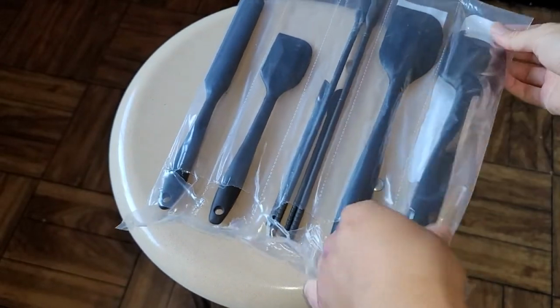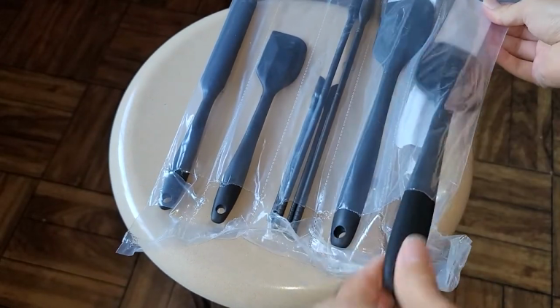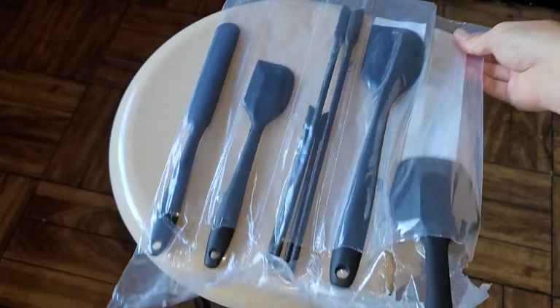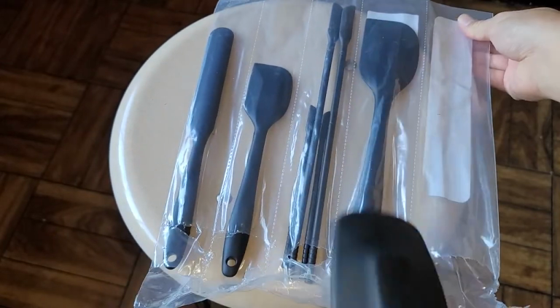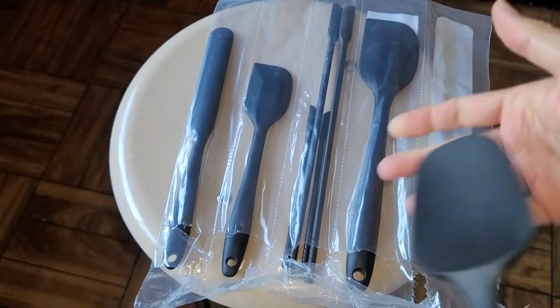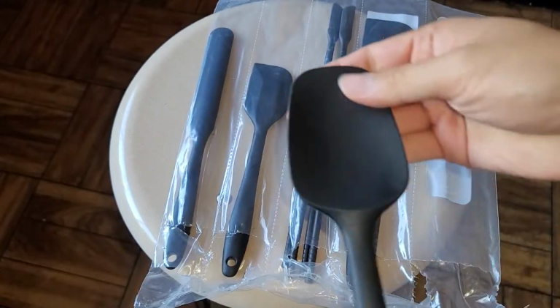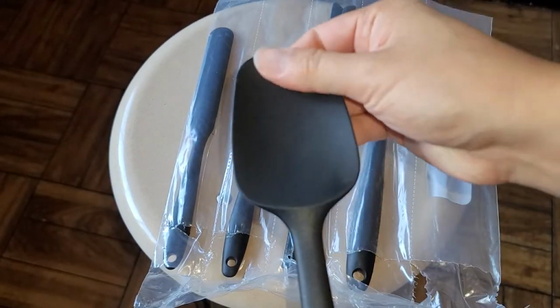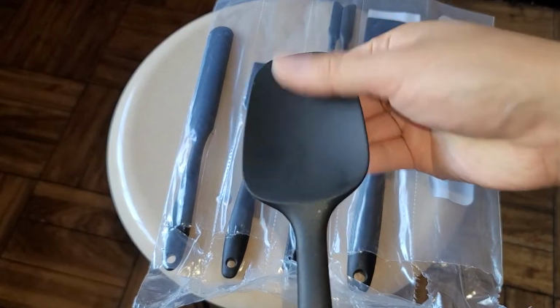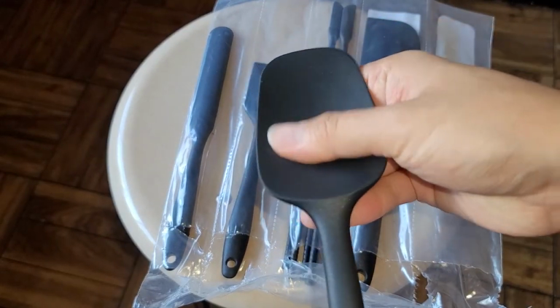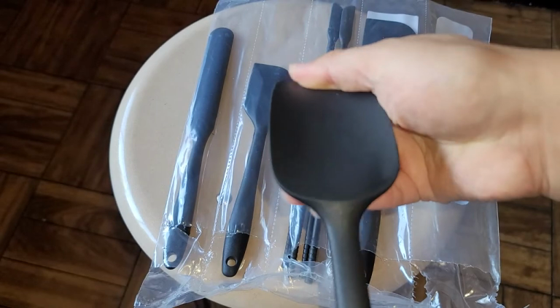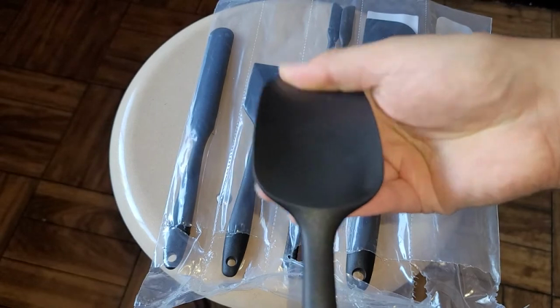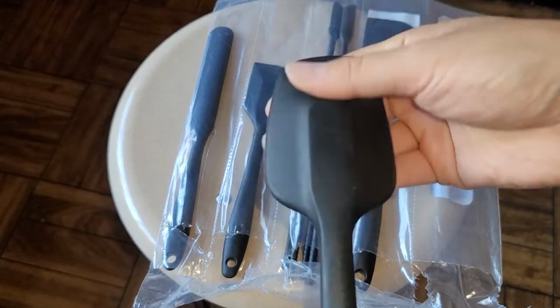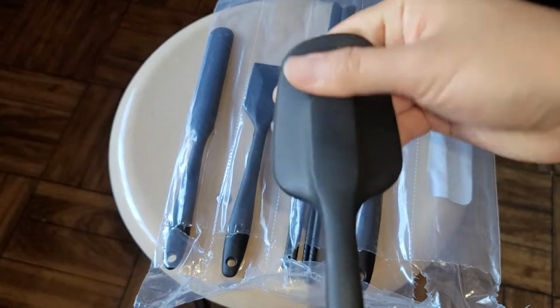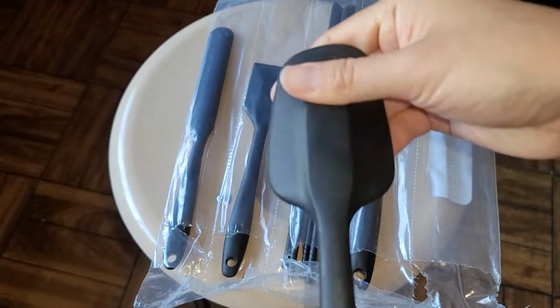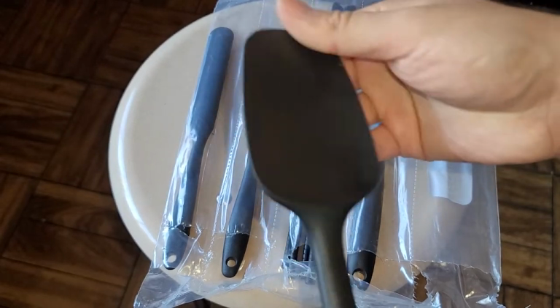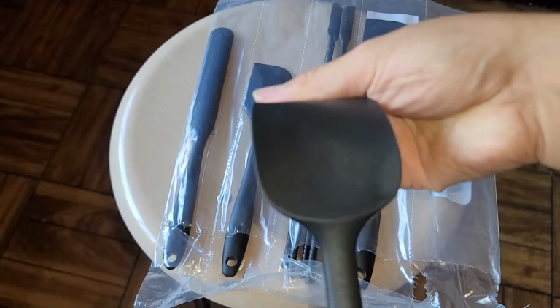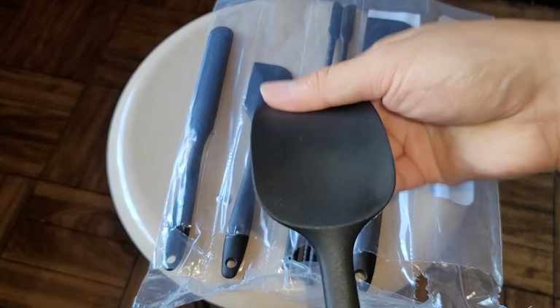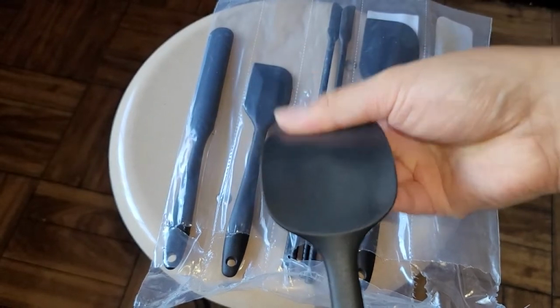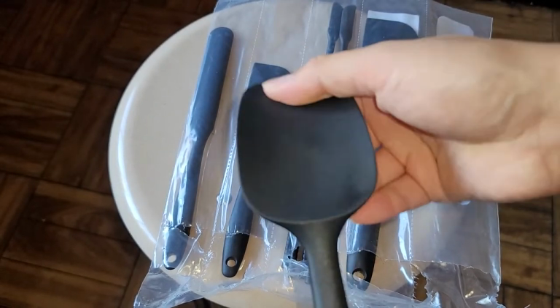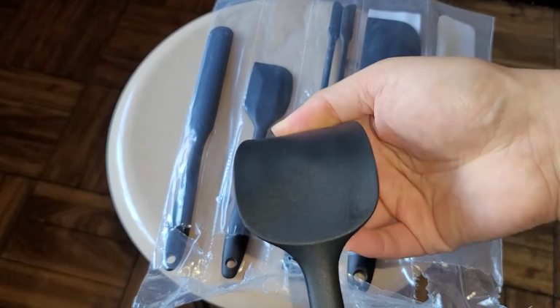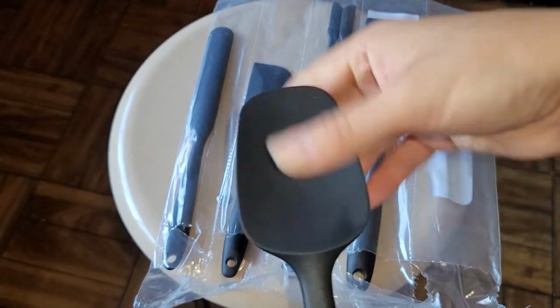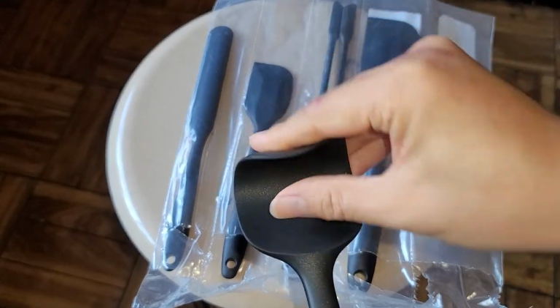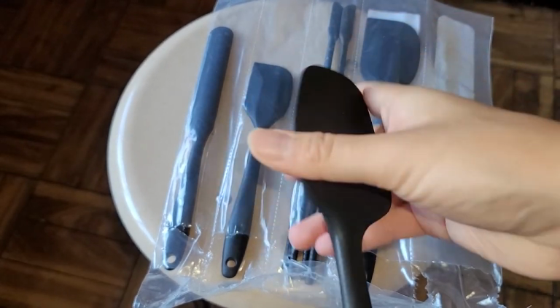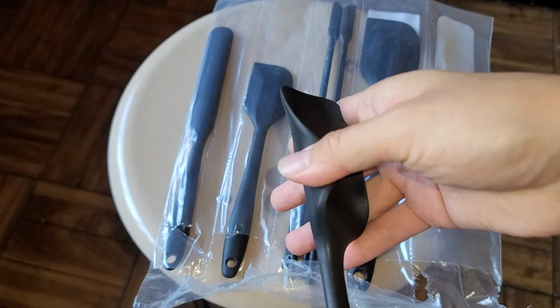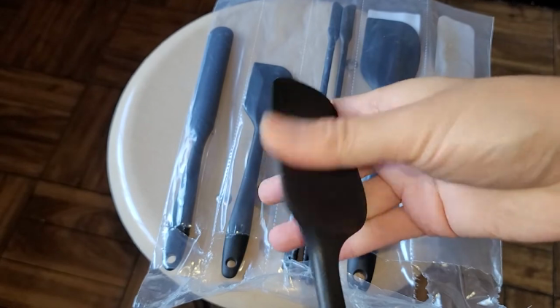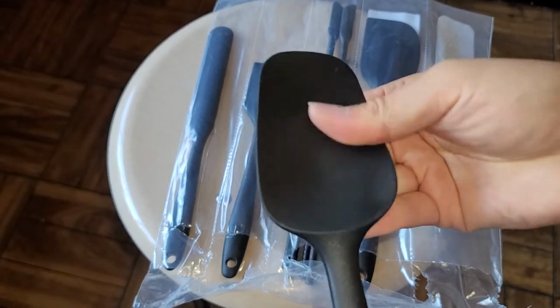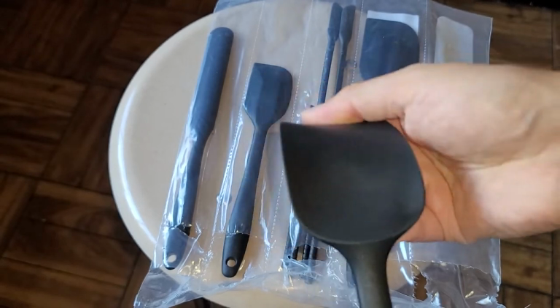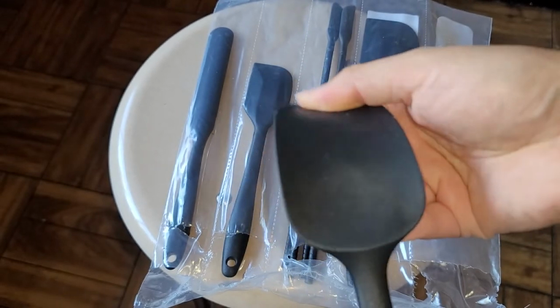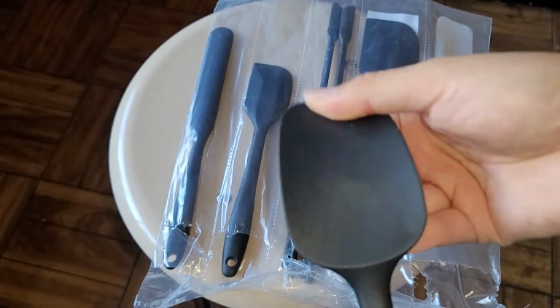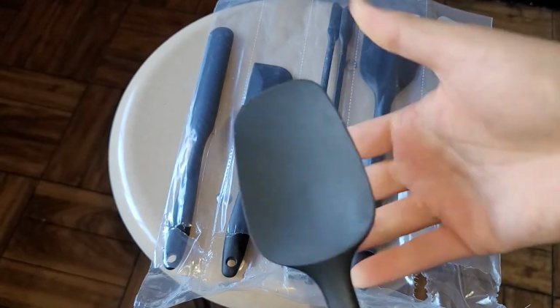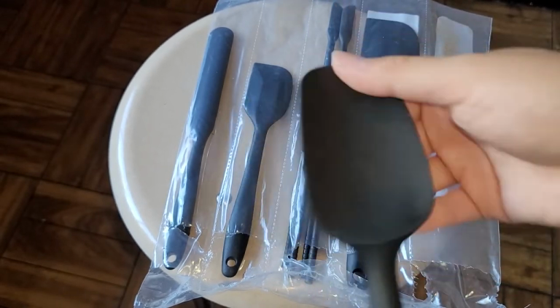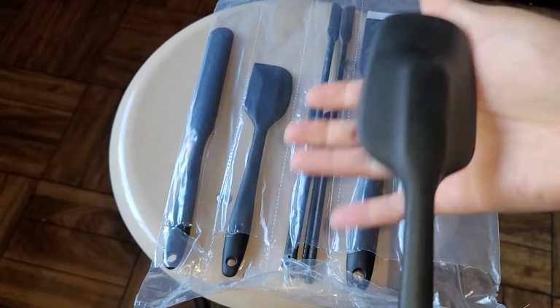So we got this one, which is kind of like a spoon. It's actually super, super flexible, as you can see. Depending on your use, that might be a good thing, that might be a bad thing.